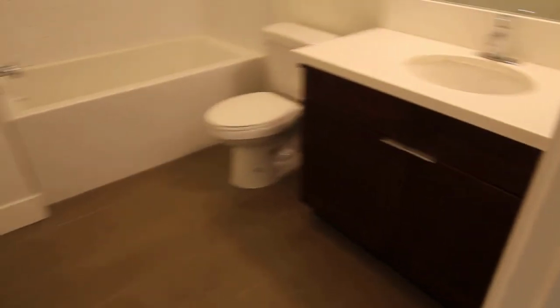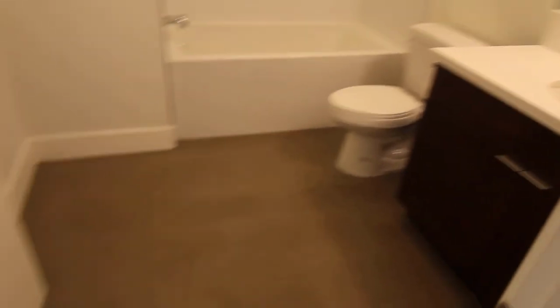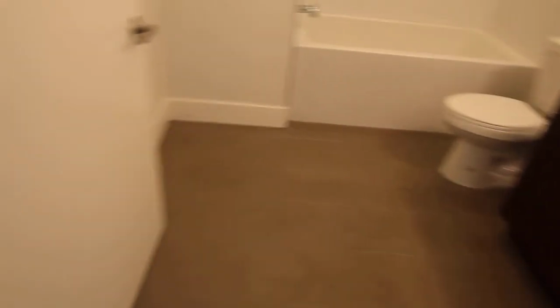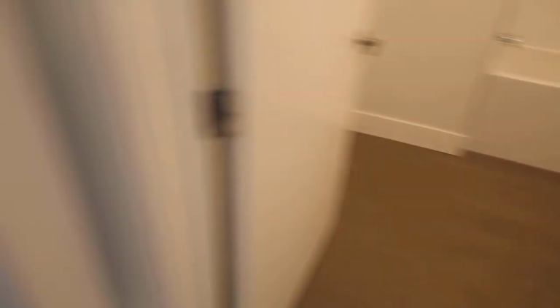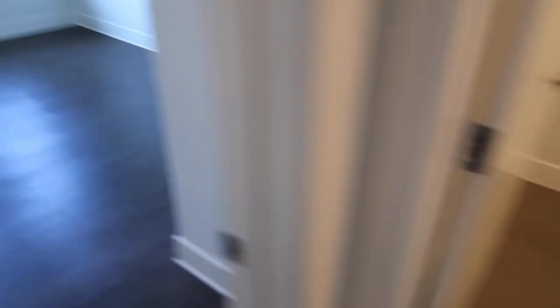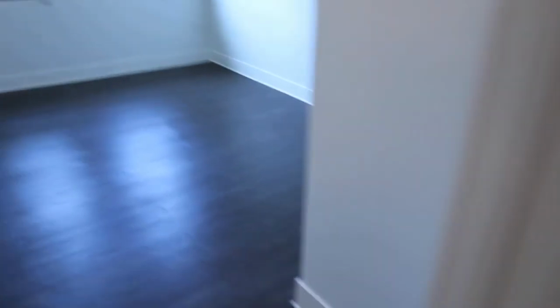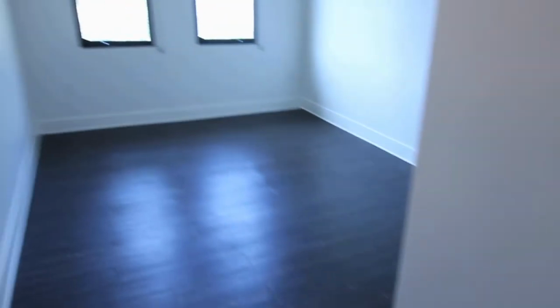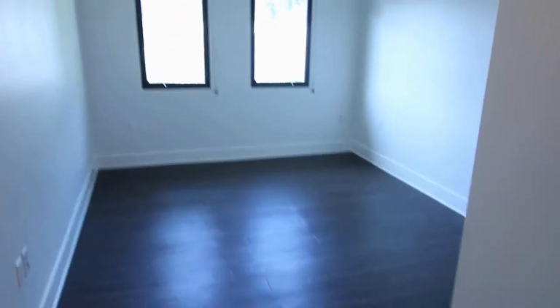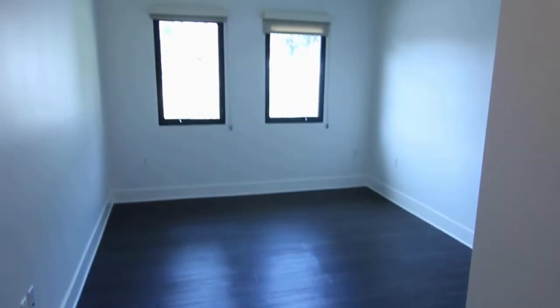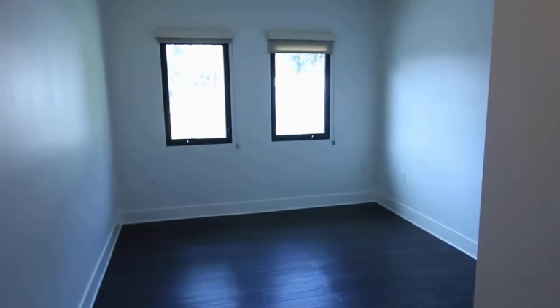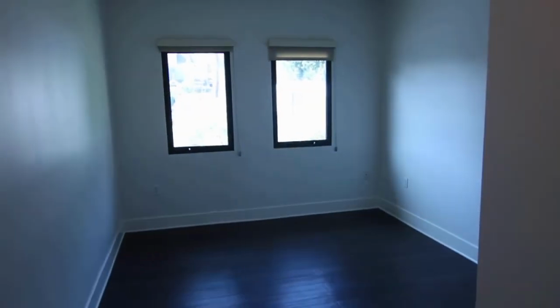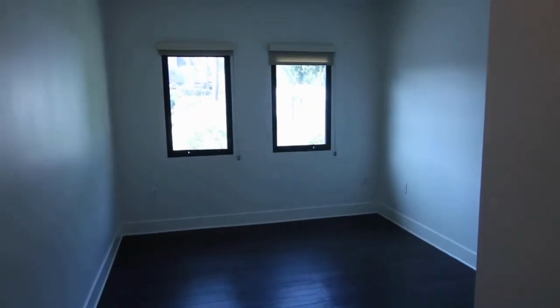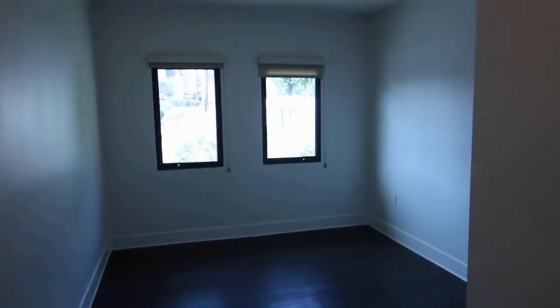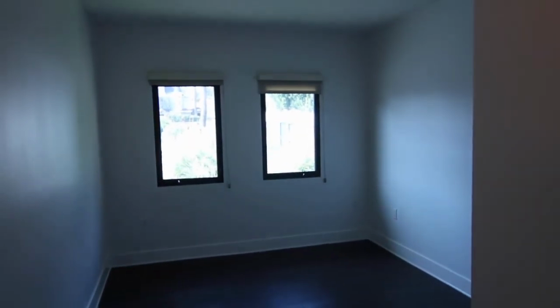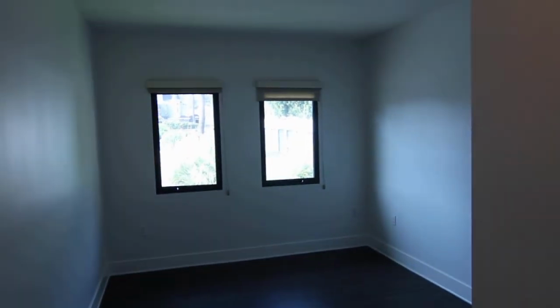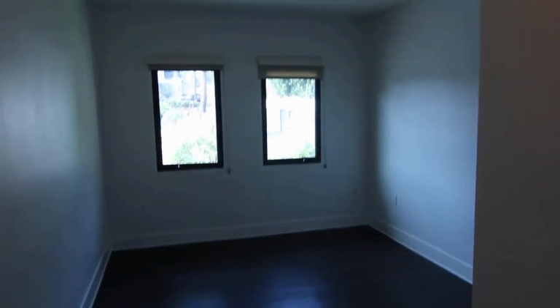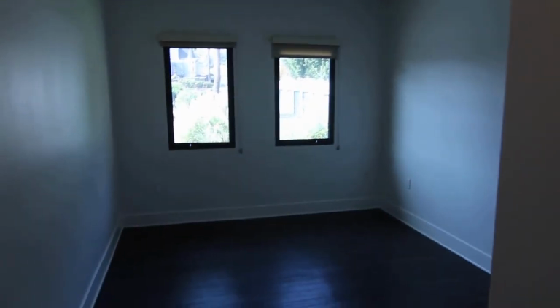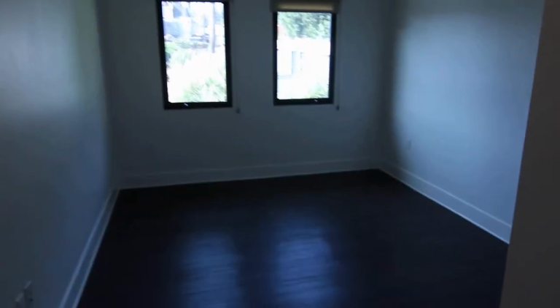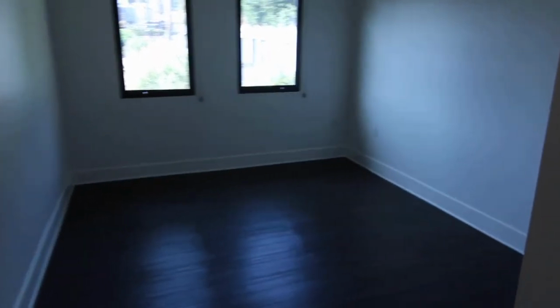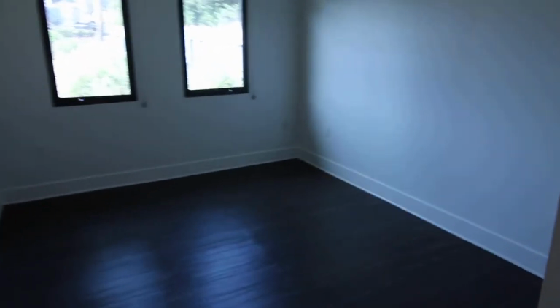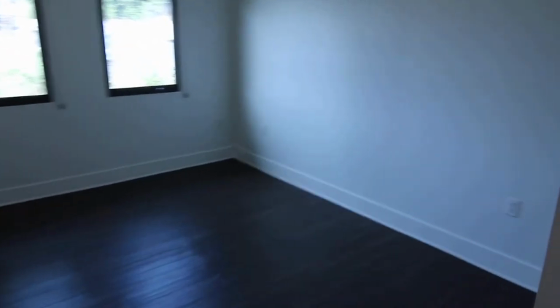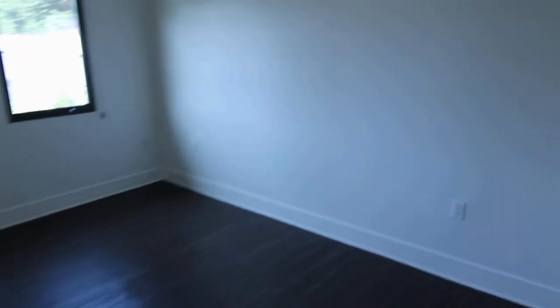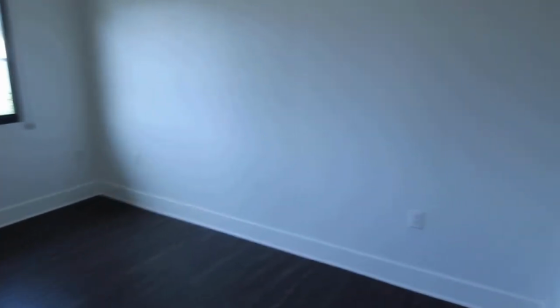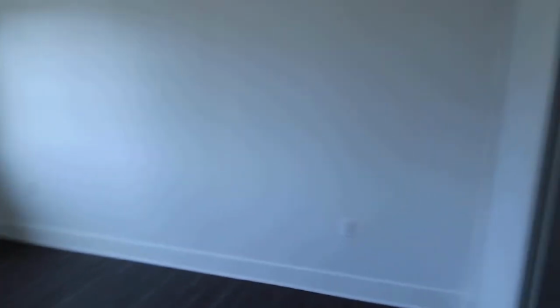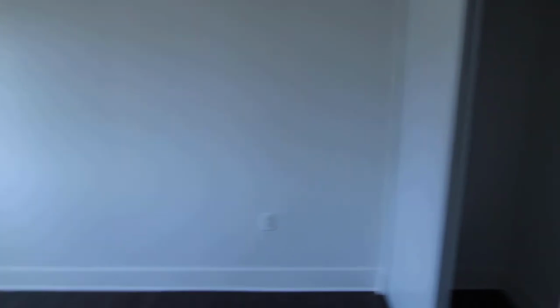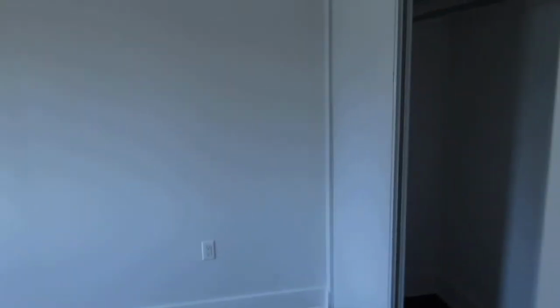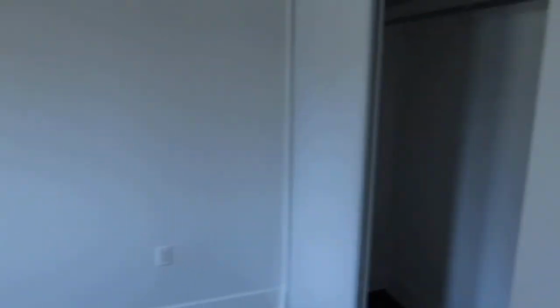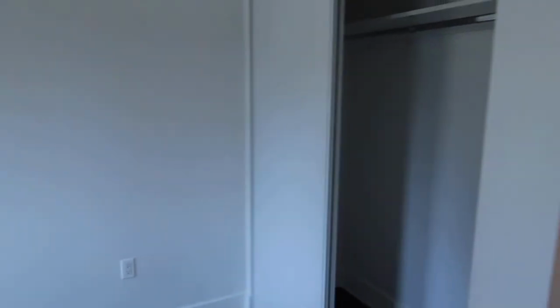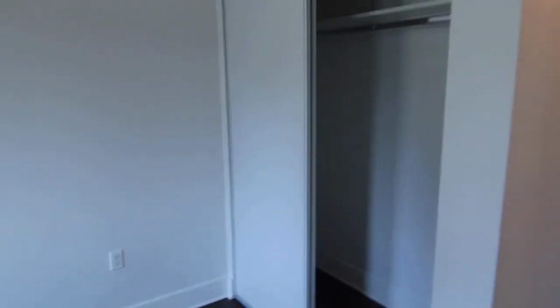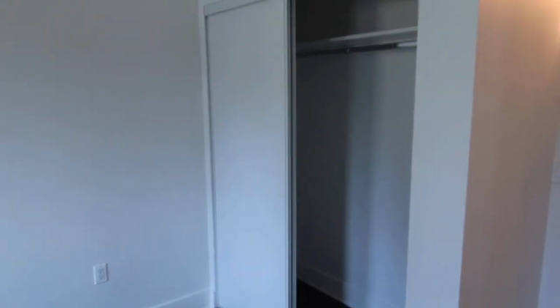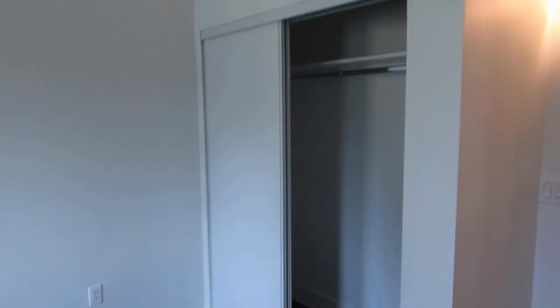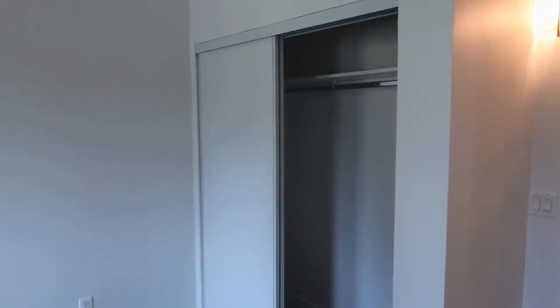And then finally the last bedroom — another good size, and more storage right there.